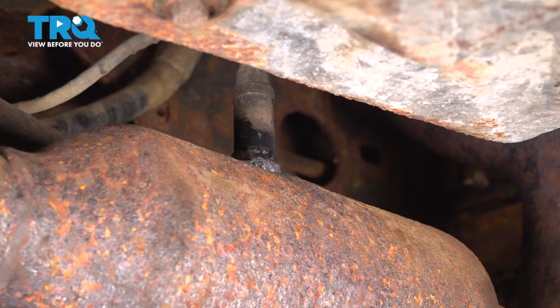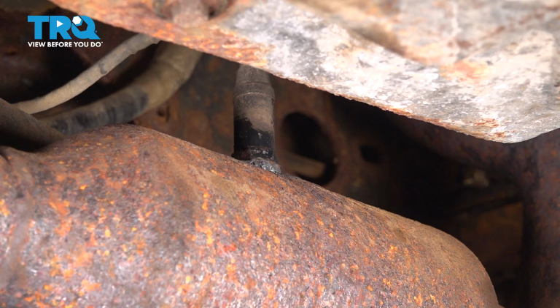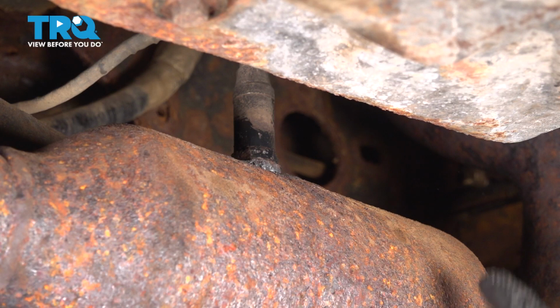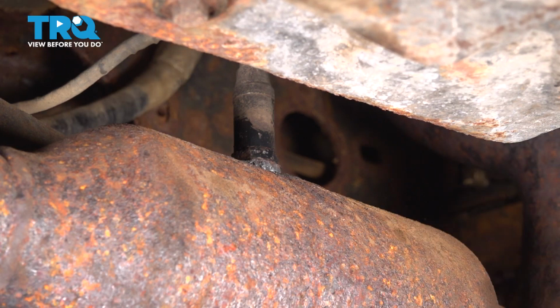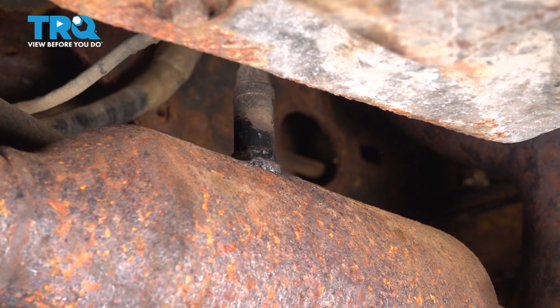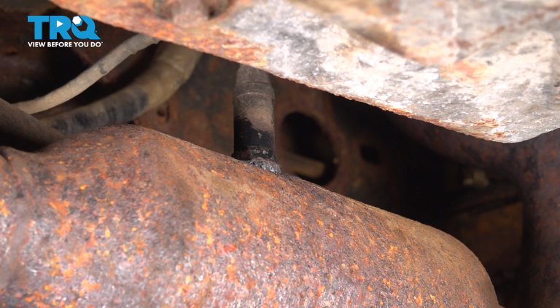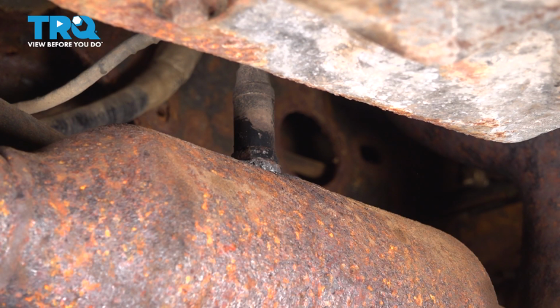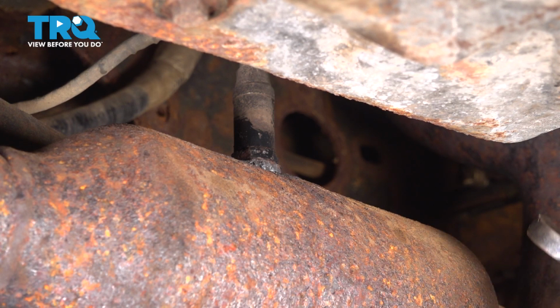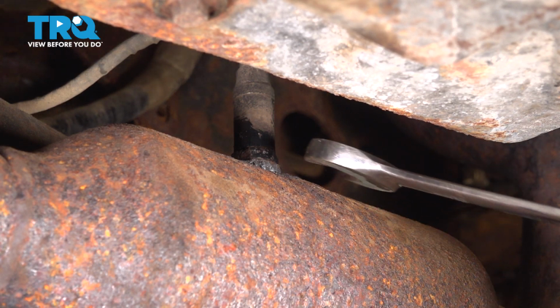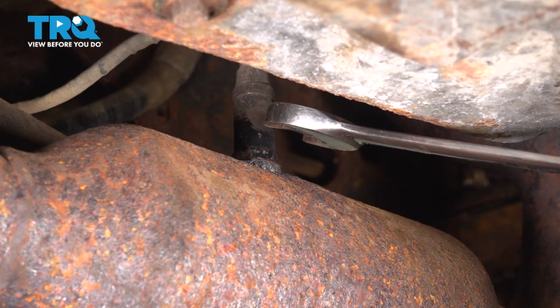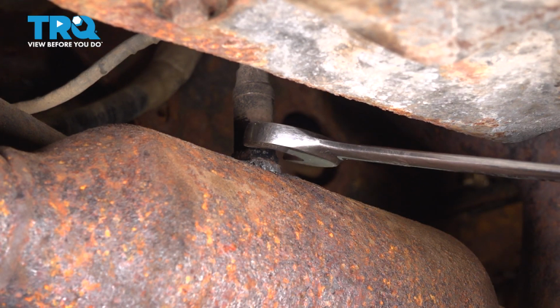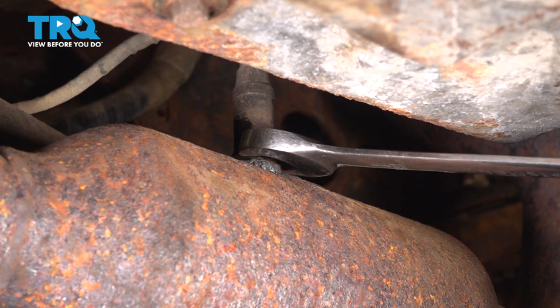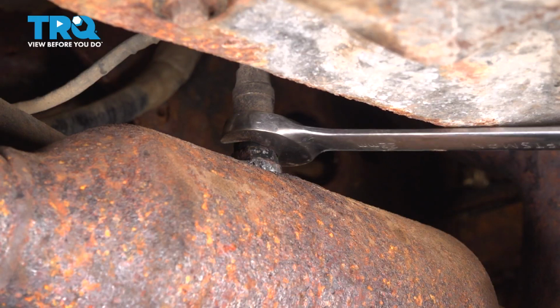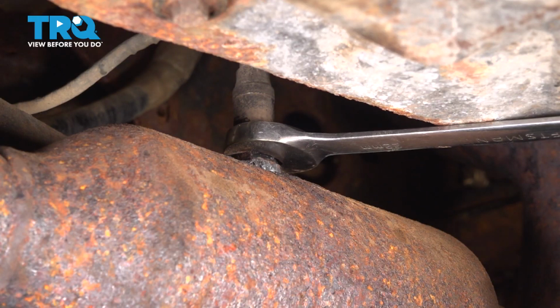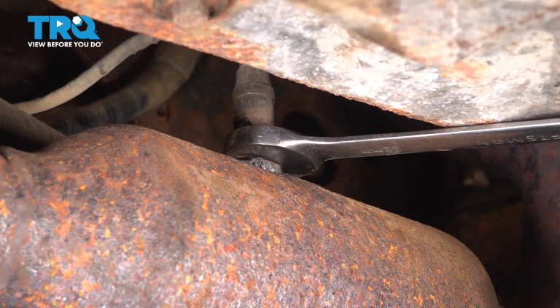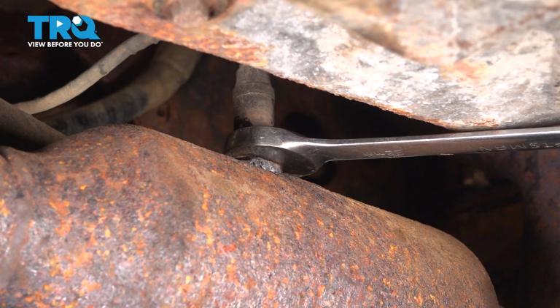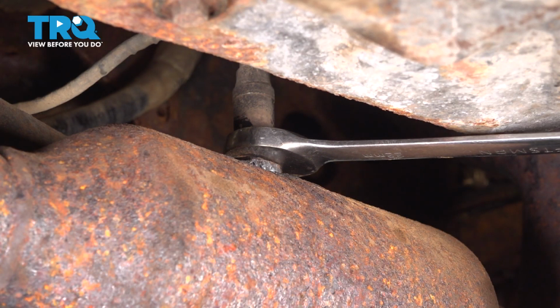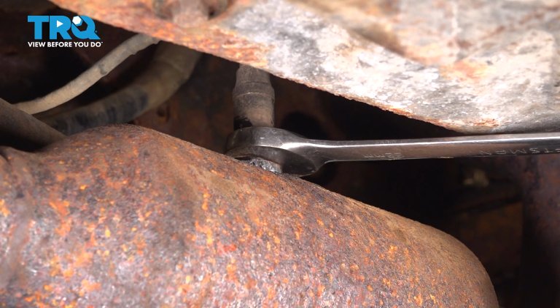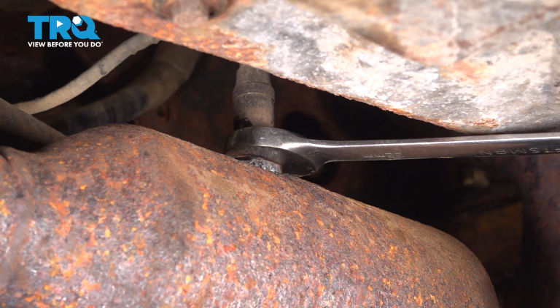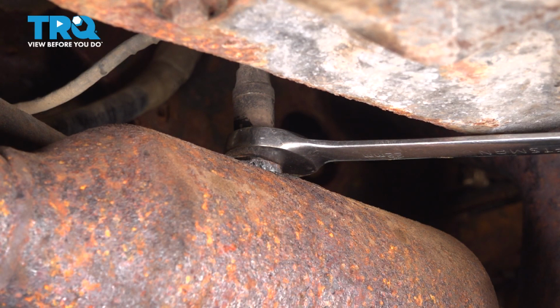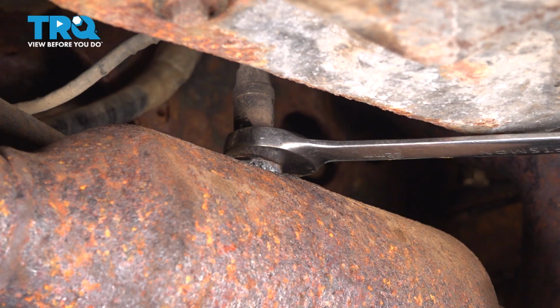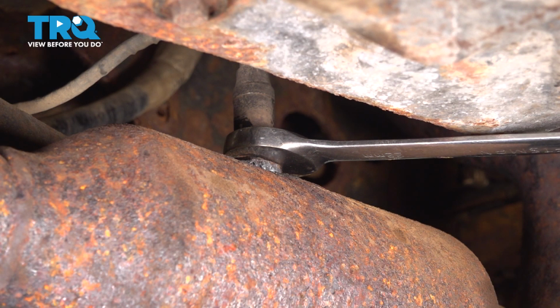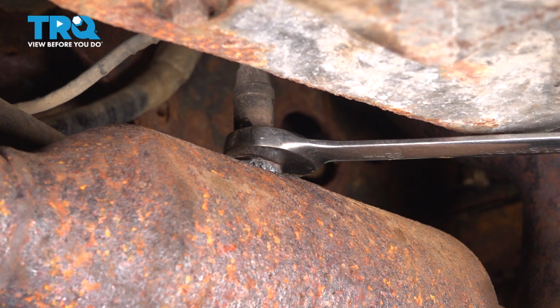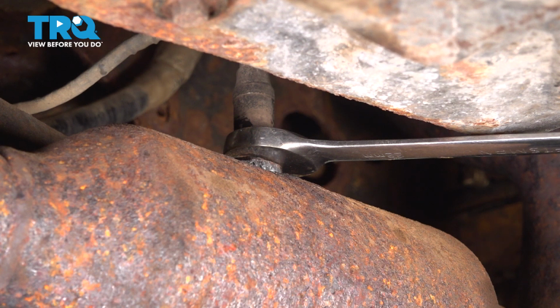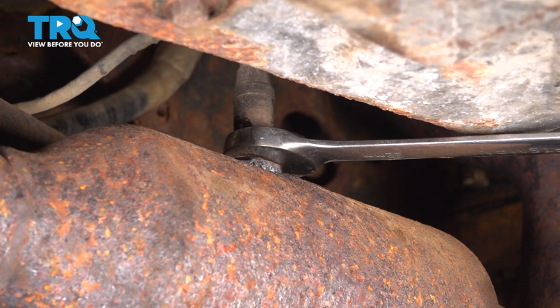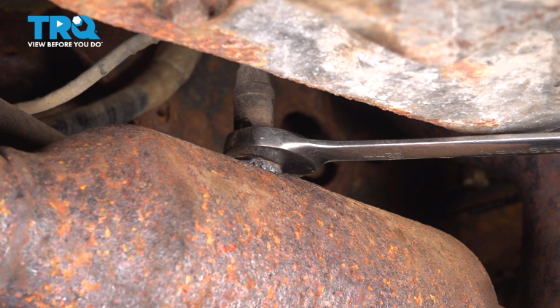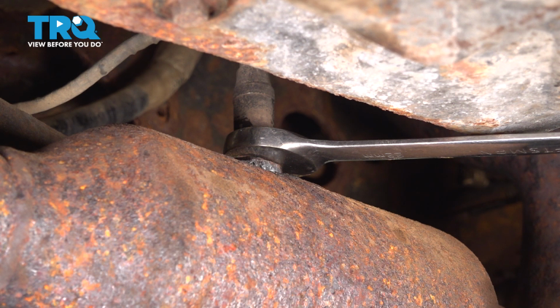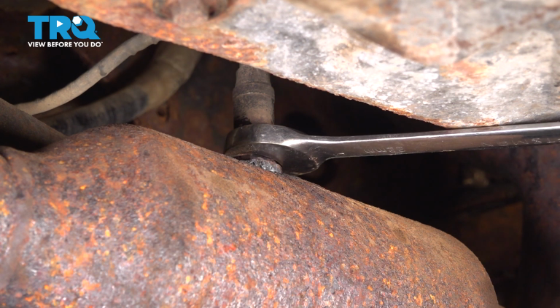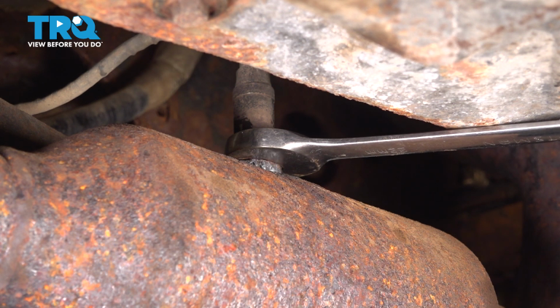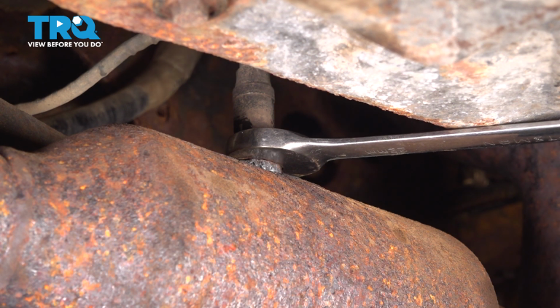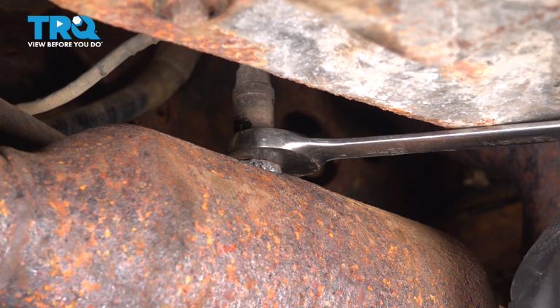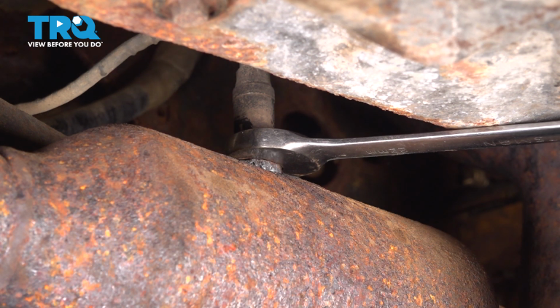On top of the catalytic converter, we have the O2 sensor right over here. I'm going to use a 22 millimeter wrench on it, because for me this fits better than an oxygen sensor socket. If you want to use an O2 sensor socket, go right ahead — but 22 millimeter also fits.